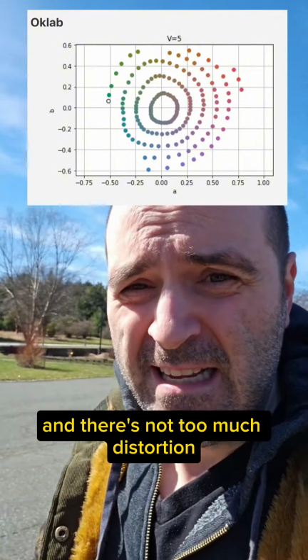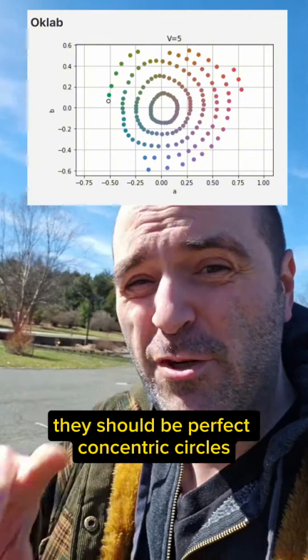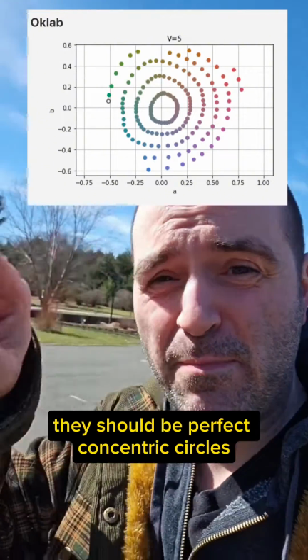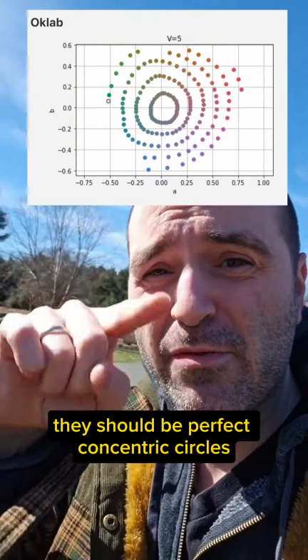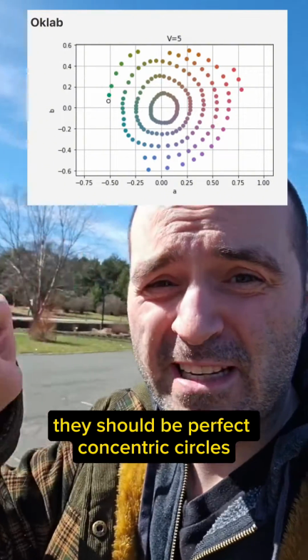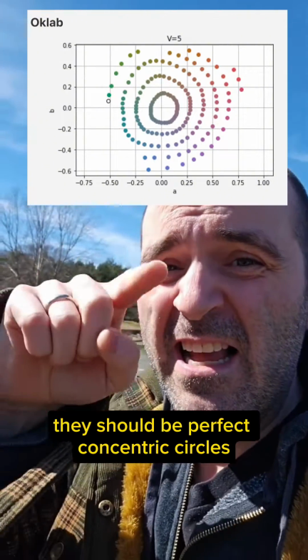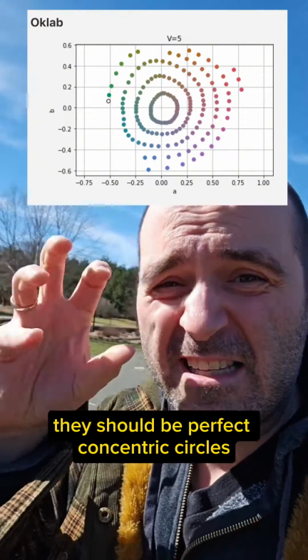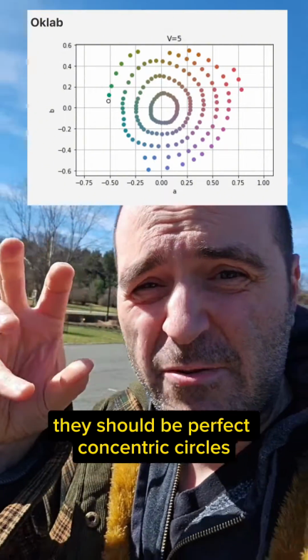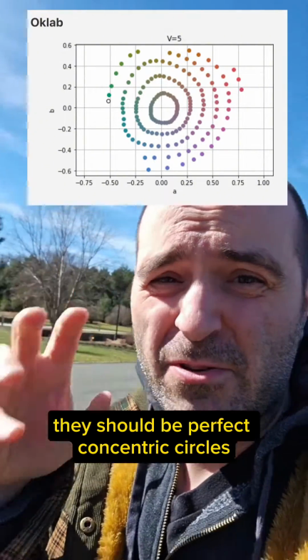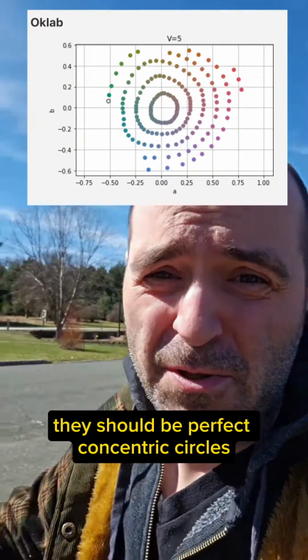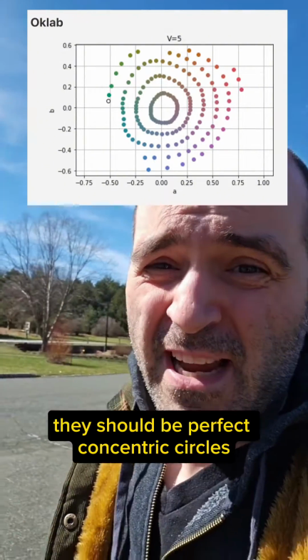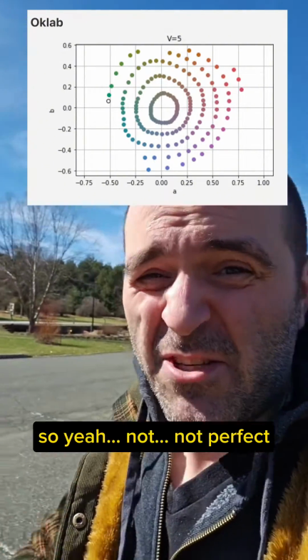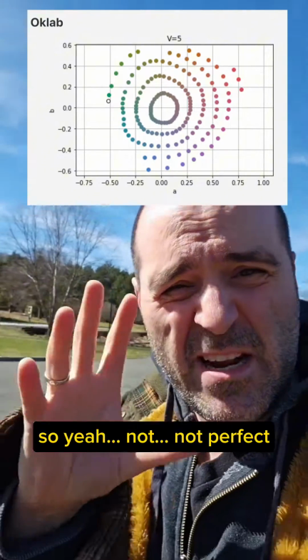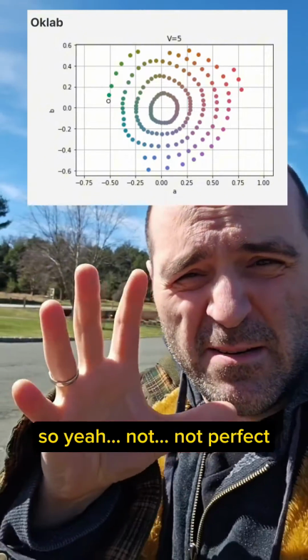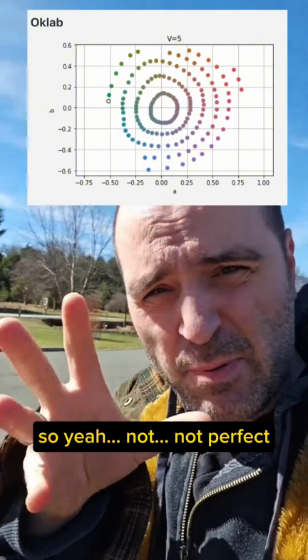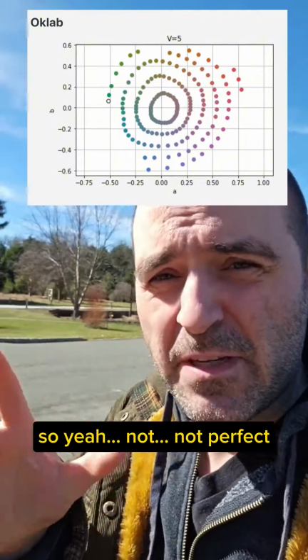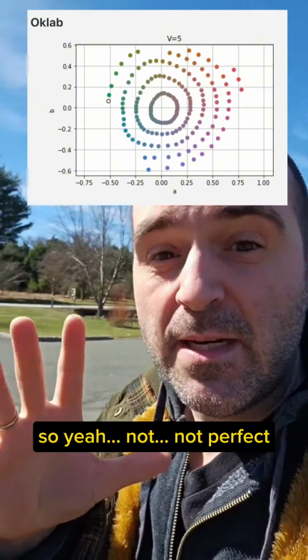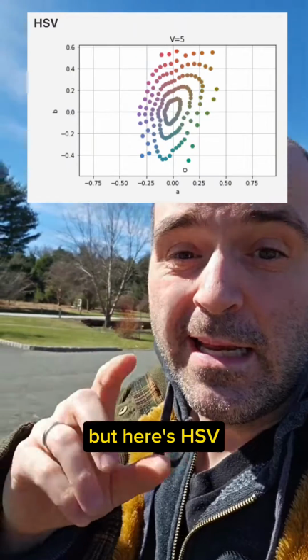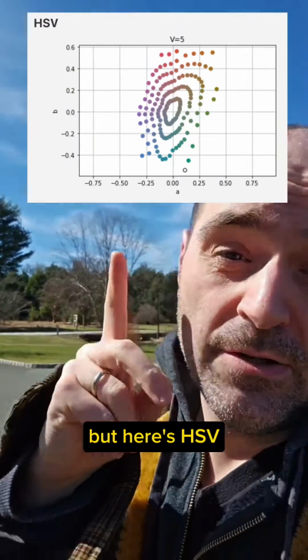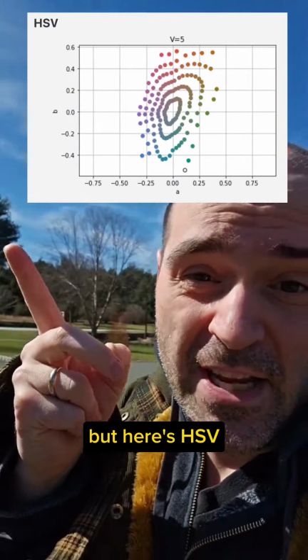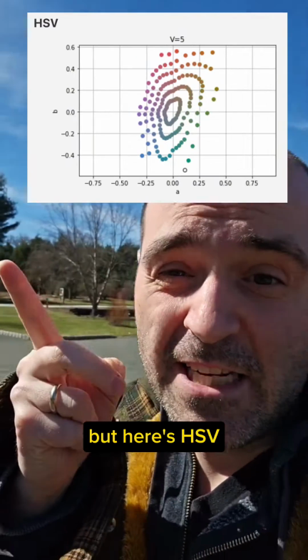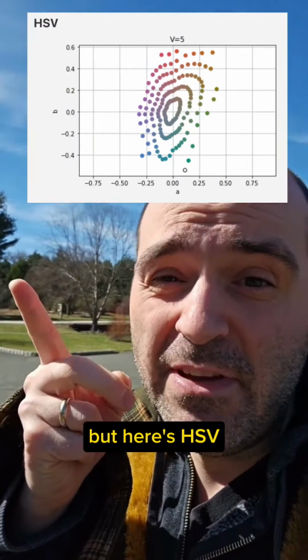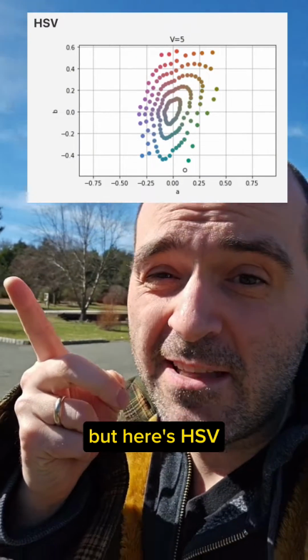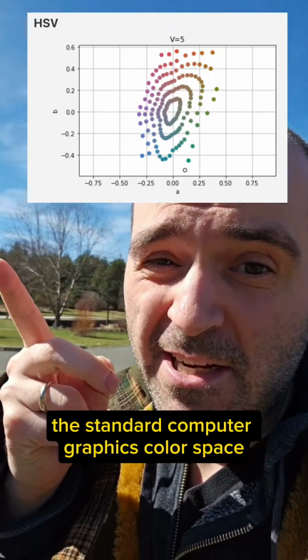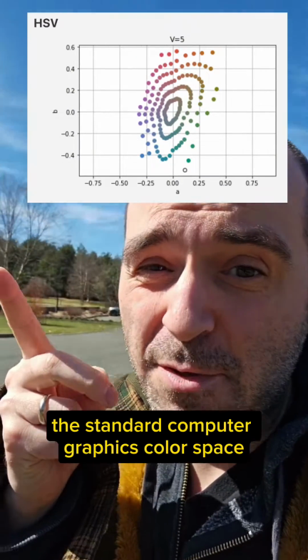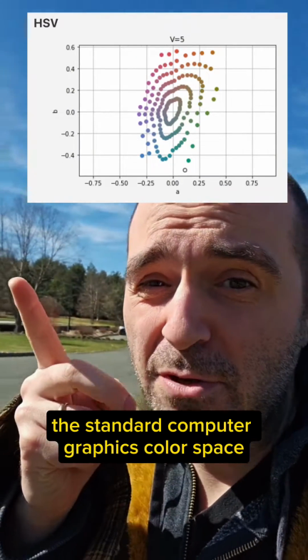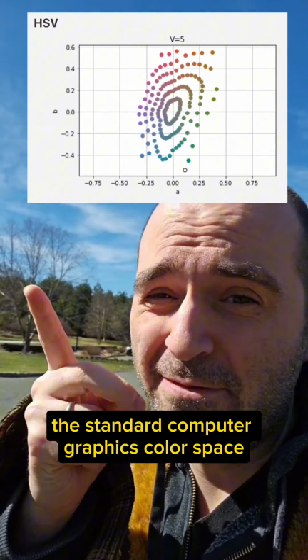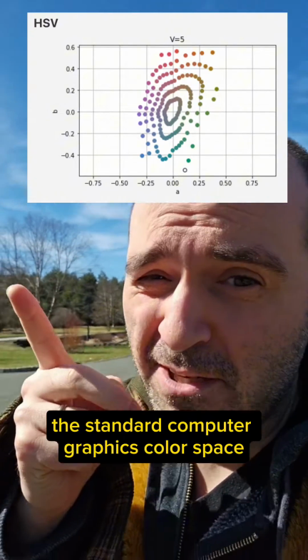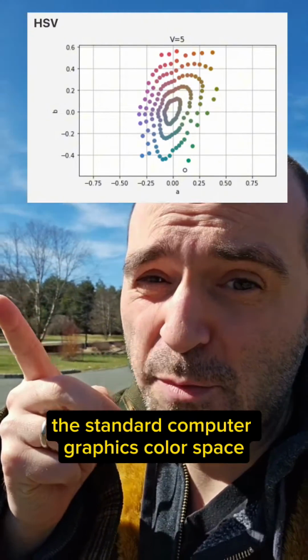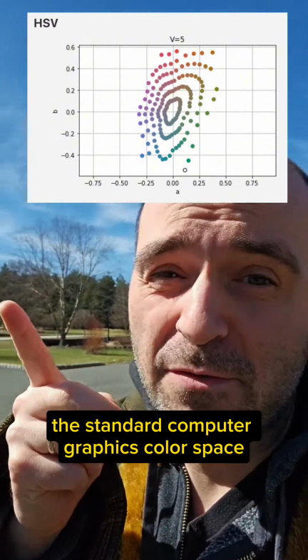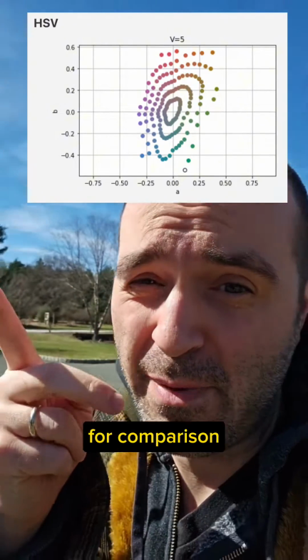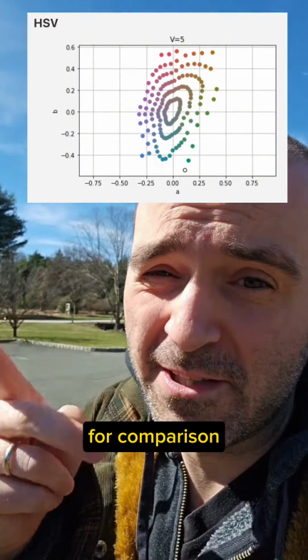Here you see the Munsell renotations plotted in OKLab, and there's not too much distortion. They should be perfect concentric circles. So yeah, not perfect — but here's HSV, the standard computer graphics color space, for comparison.